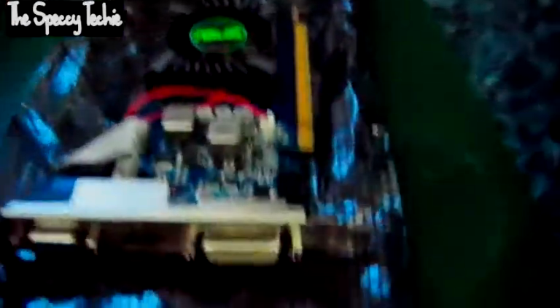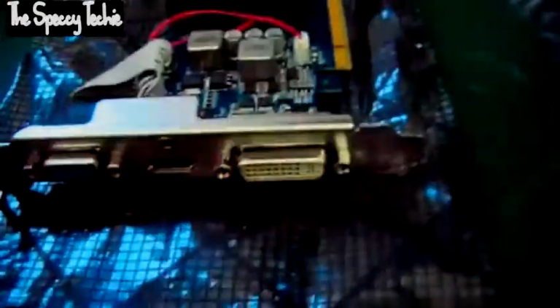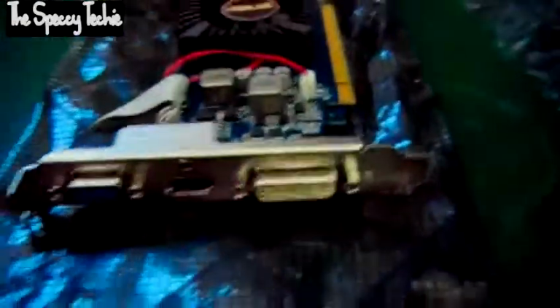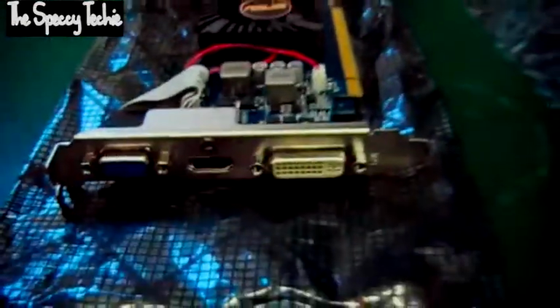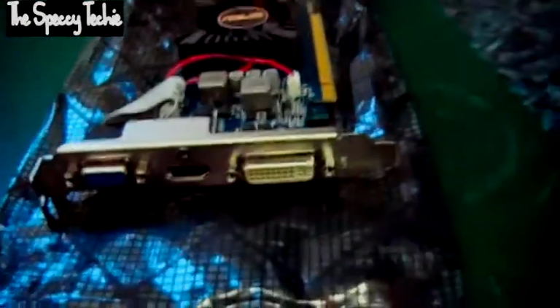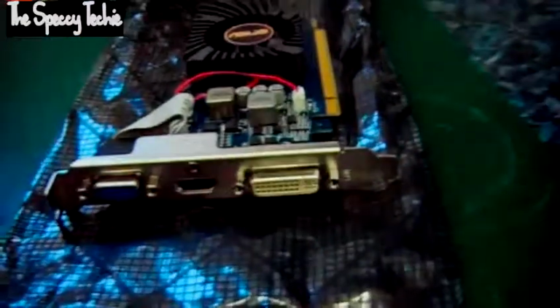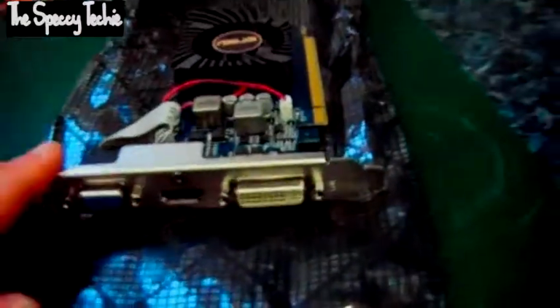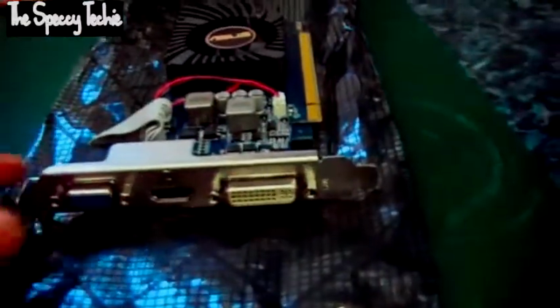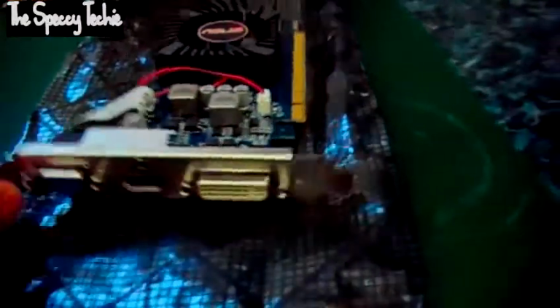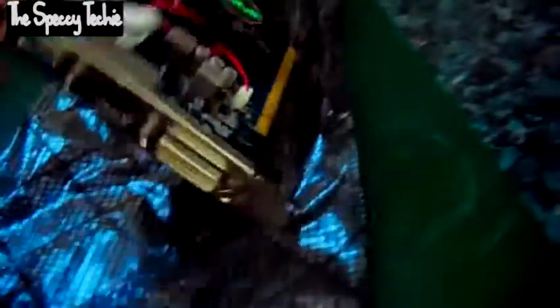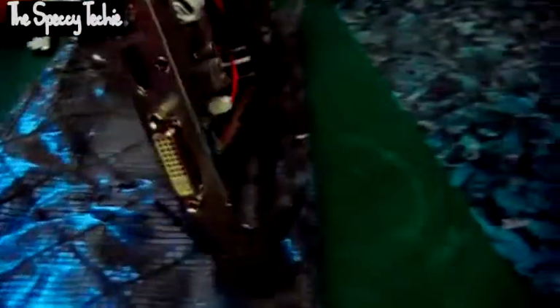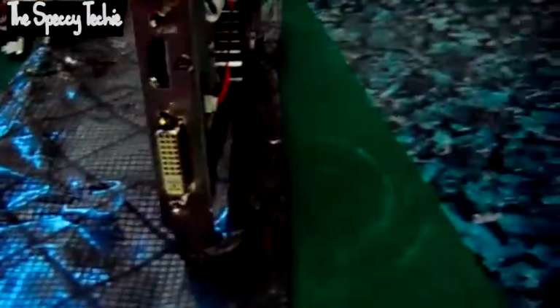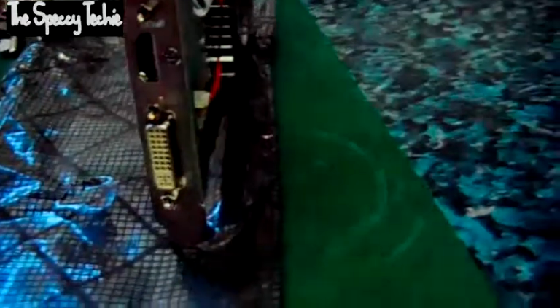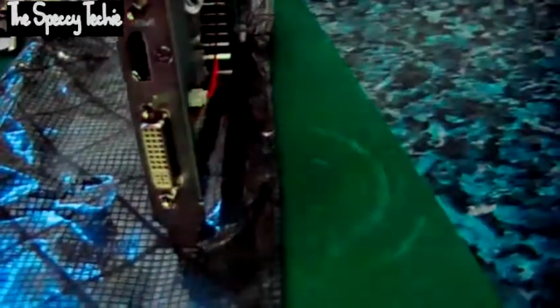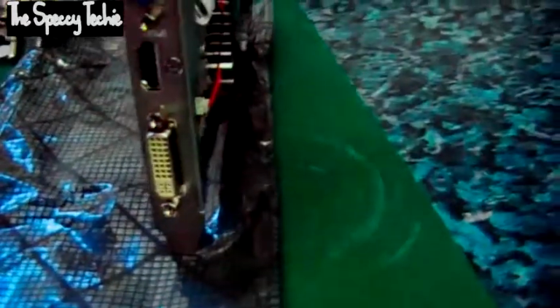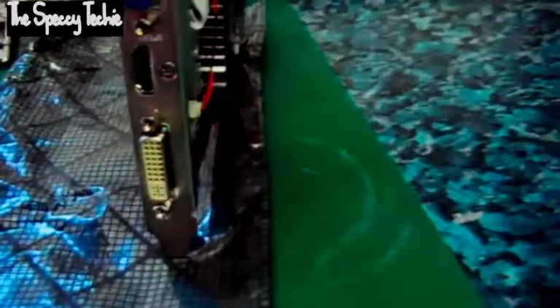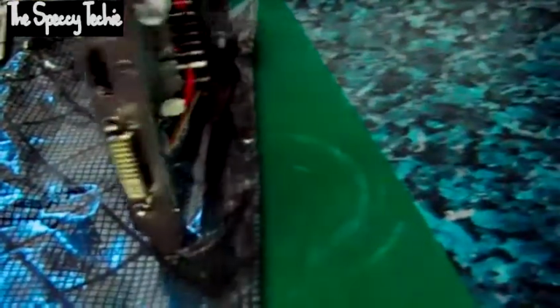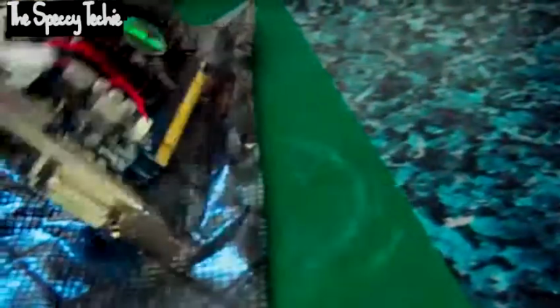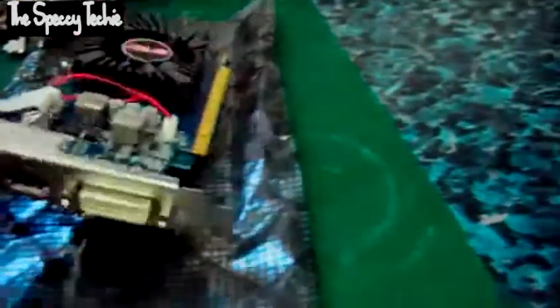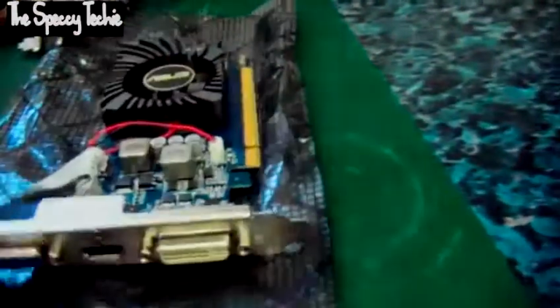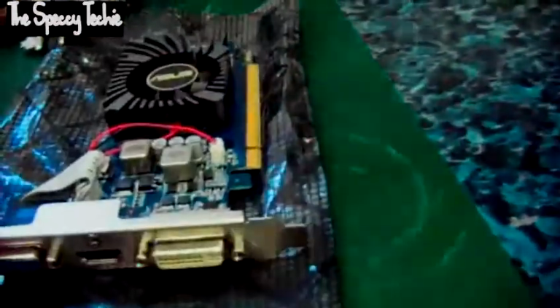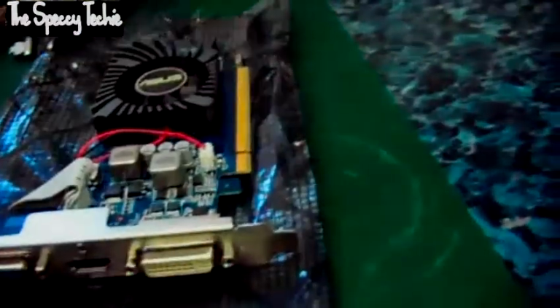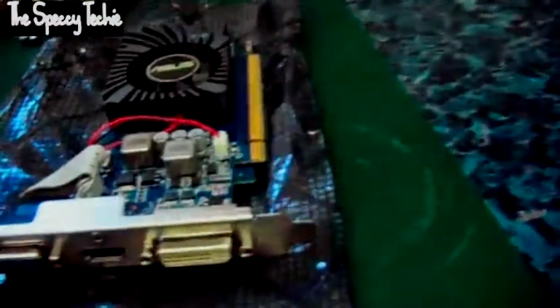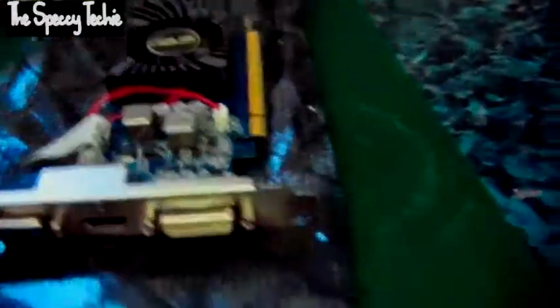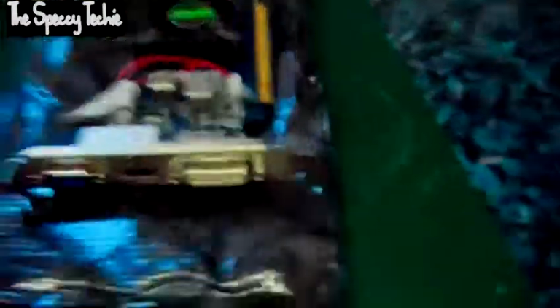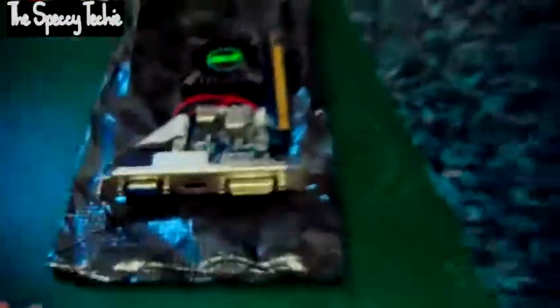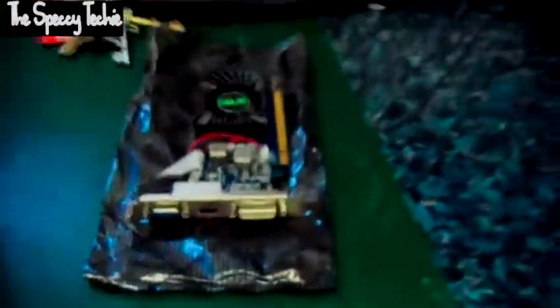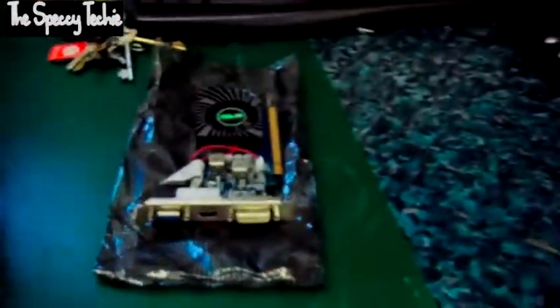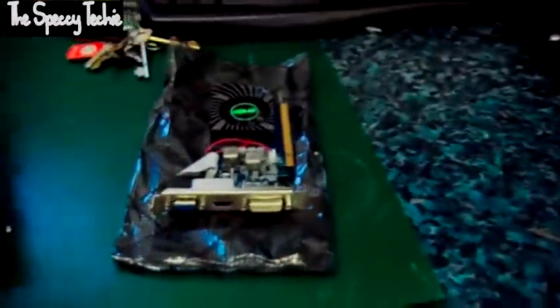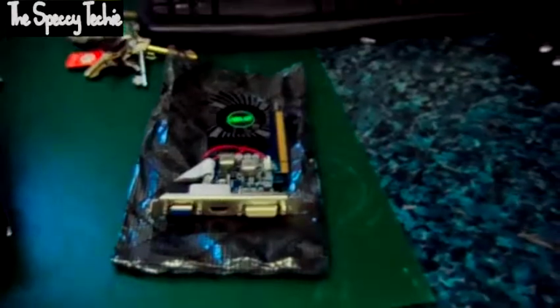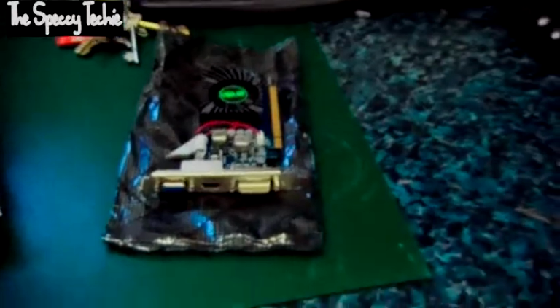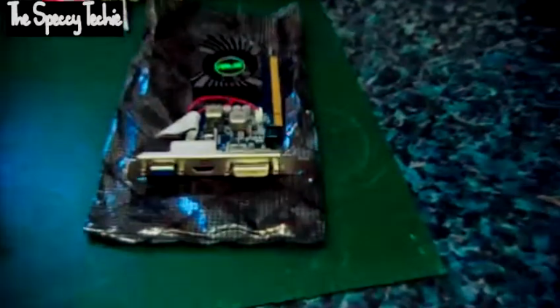We're not seeing DisplayPort on any of these cards yet because they are value cards — these retail at about £39.99. Of course you can get them cheaper online.